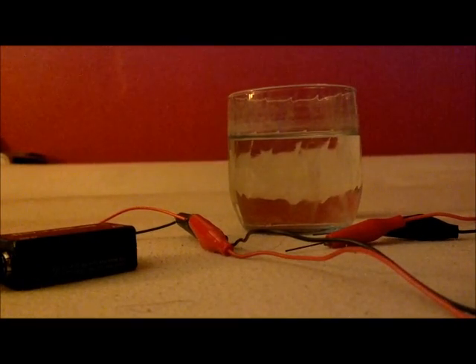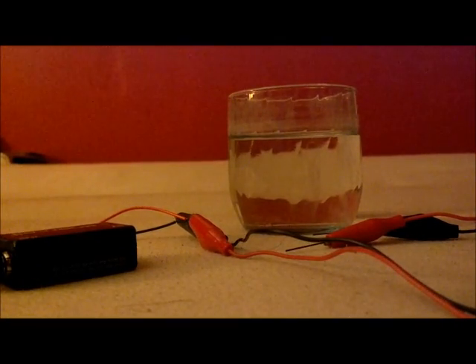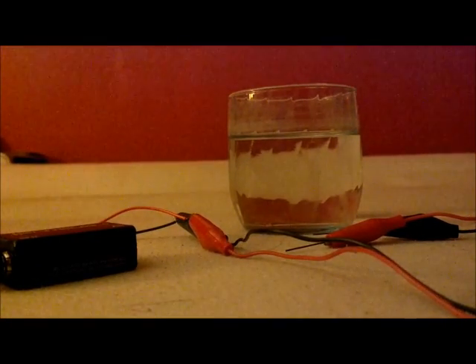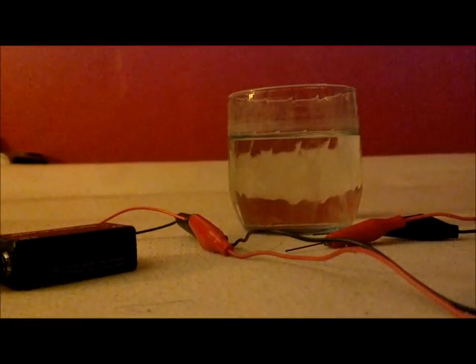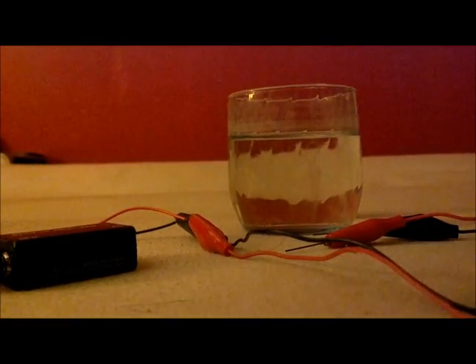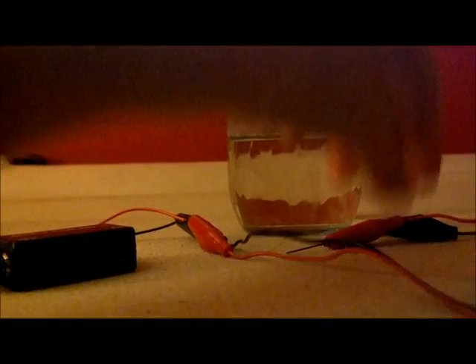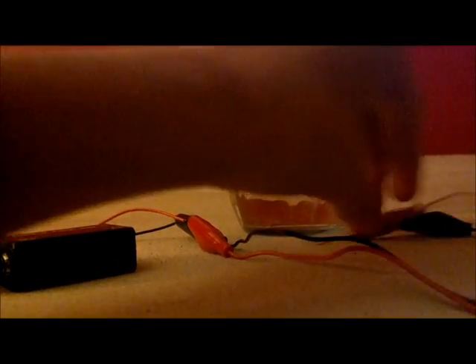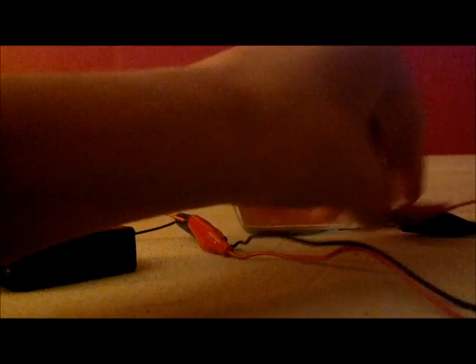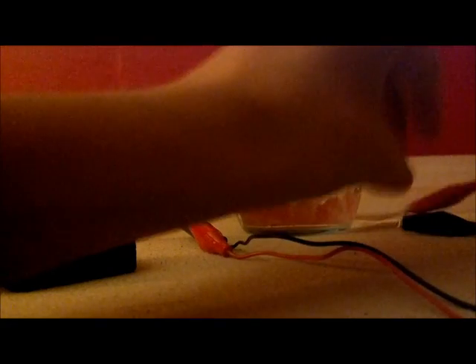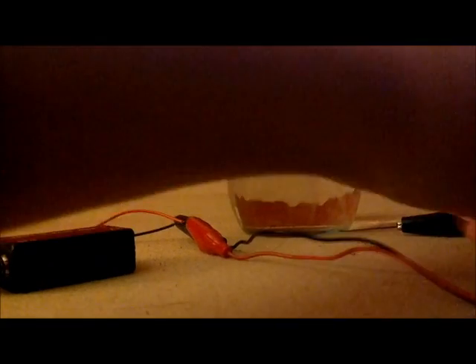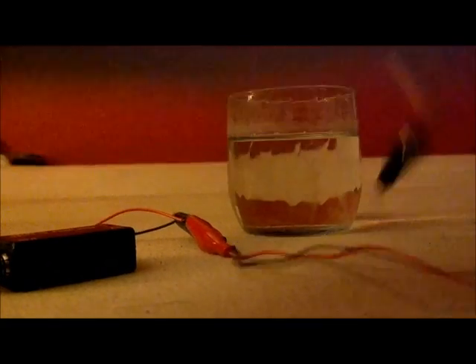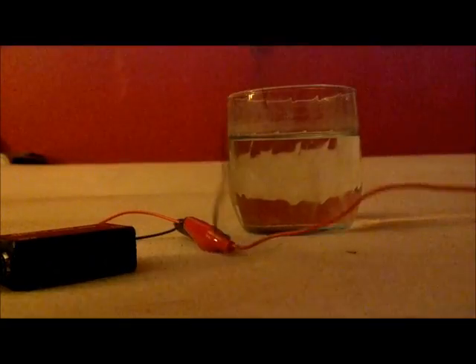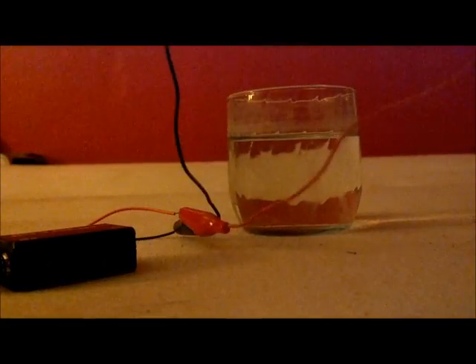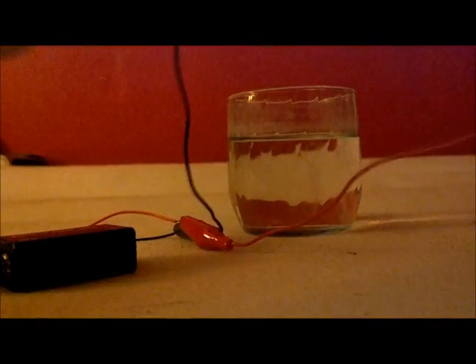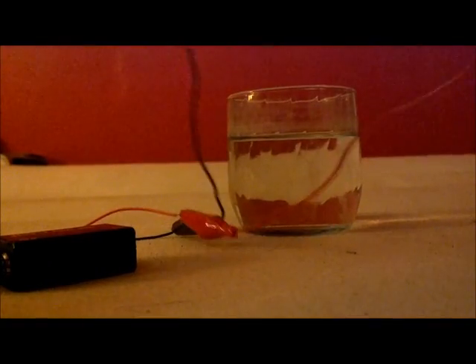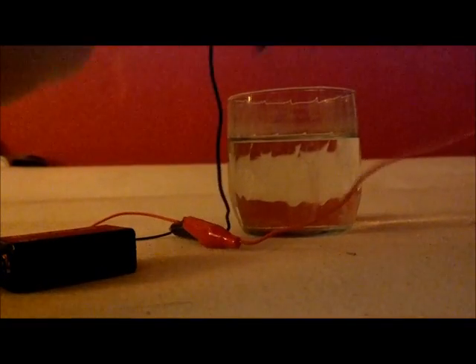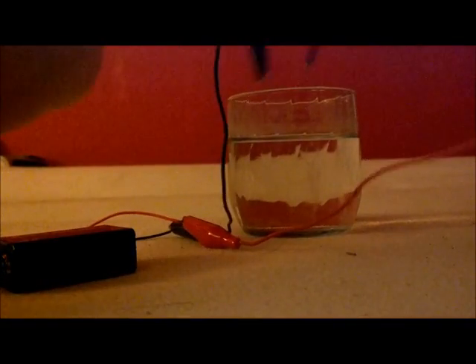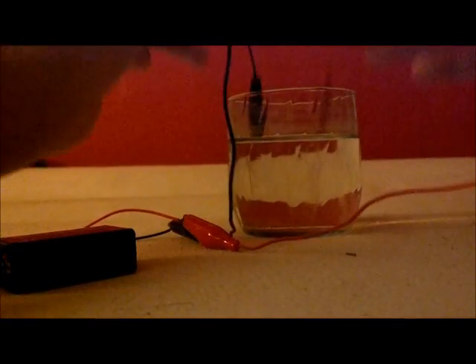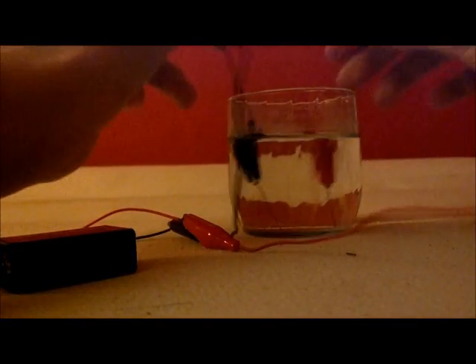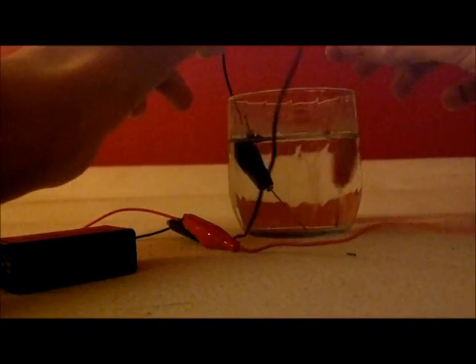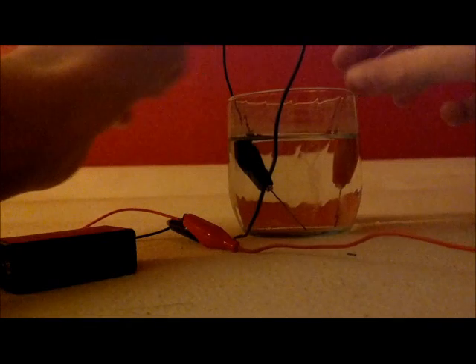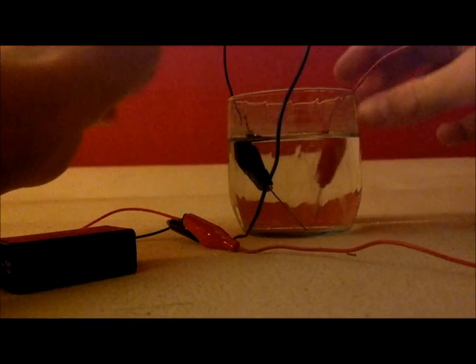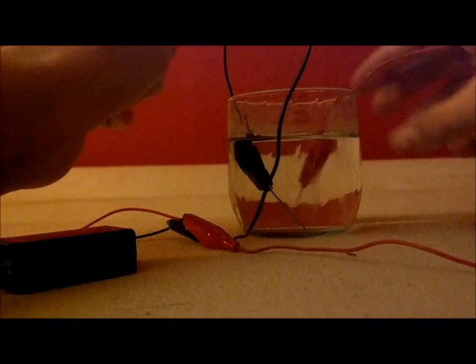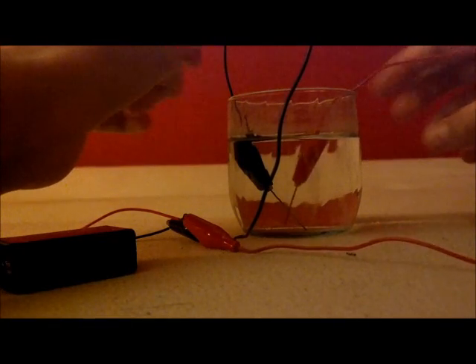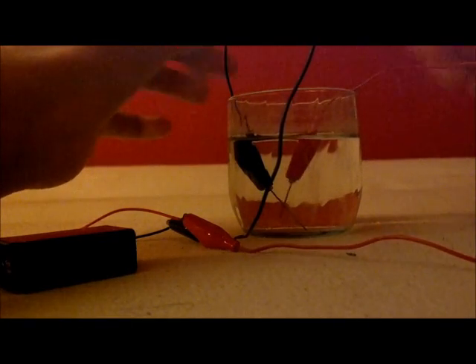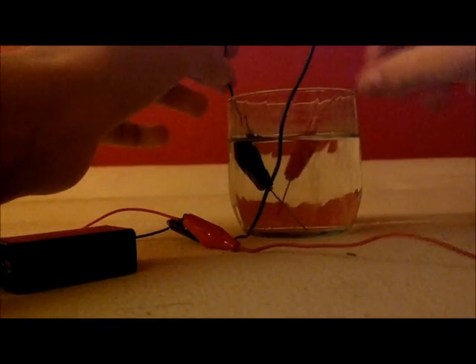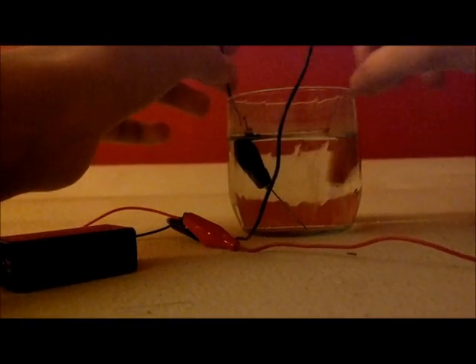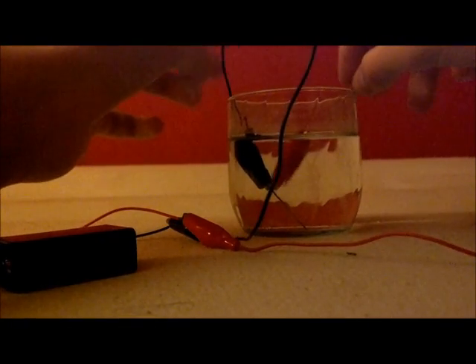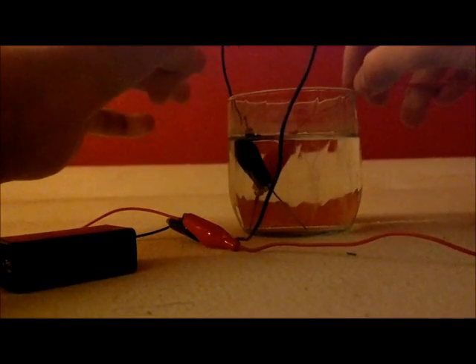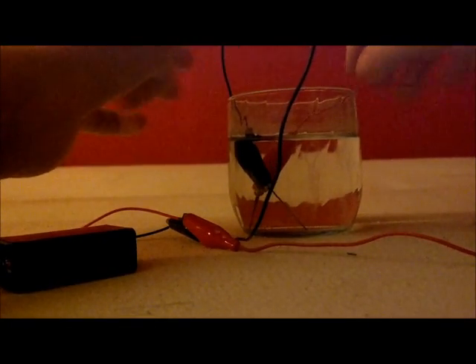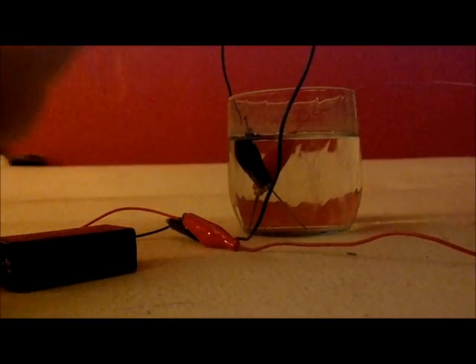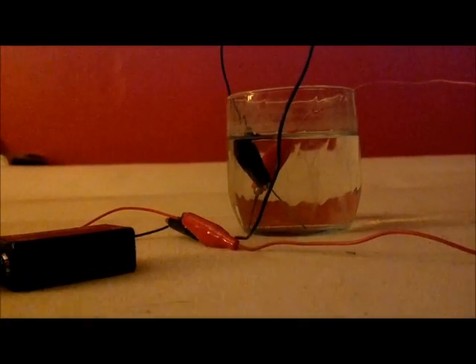Now what you're going to do is put these in the water — watch carefully — and don't let the electrodes touch, otherwise you won't get any gases at all.